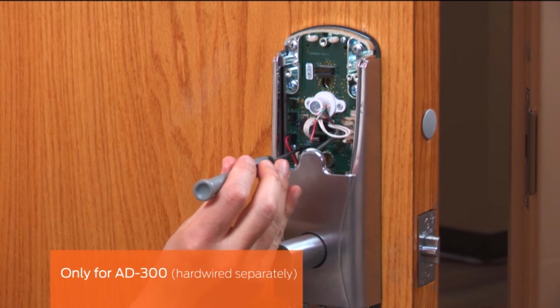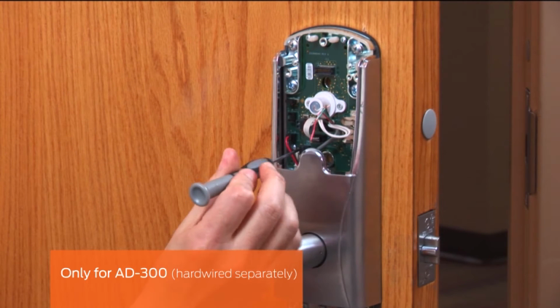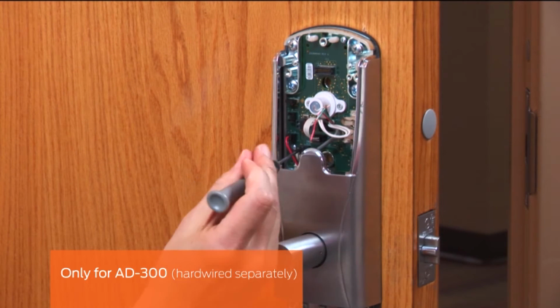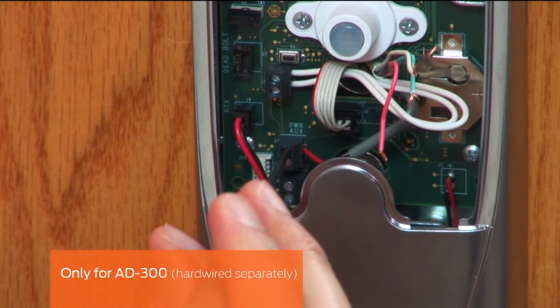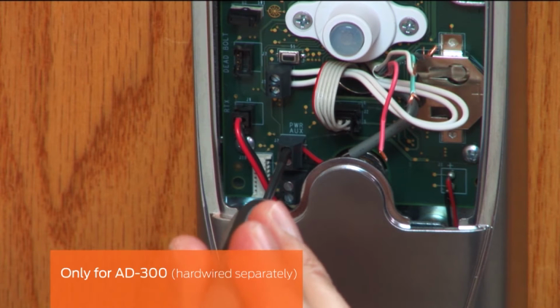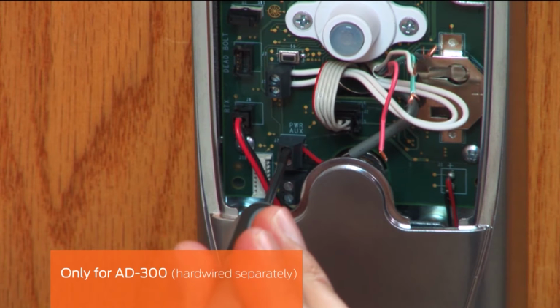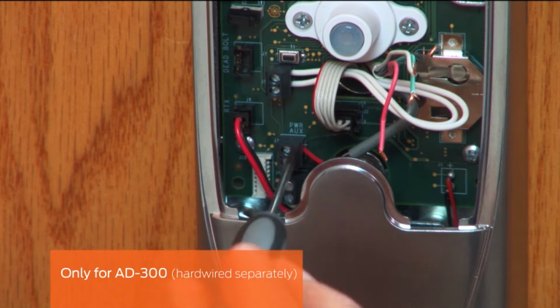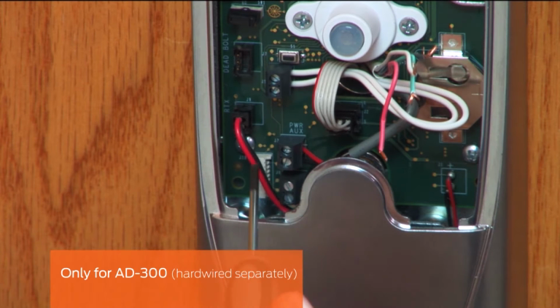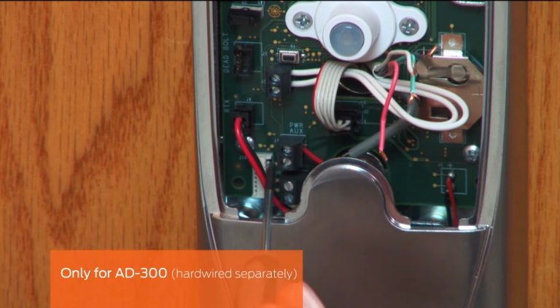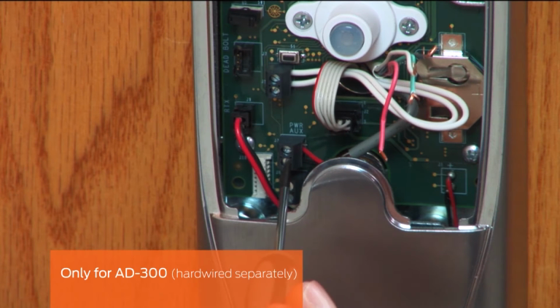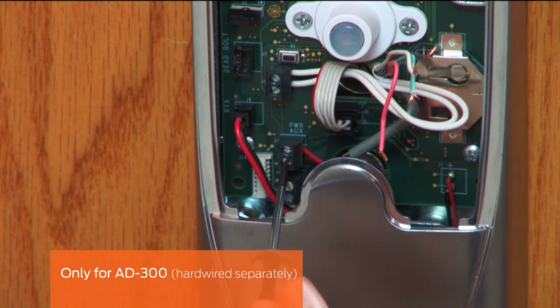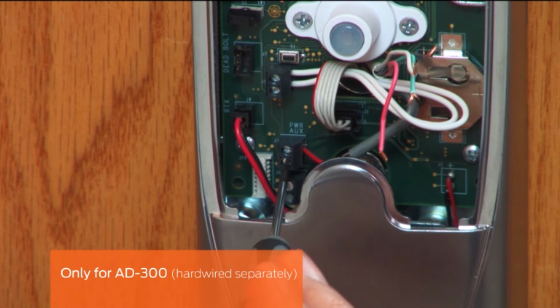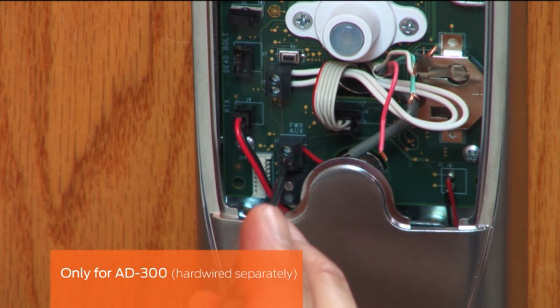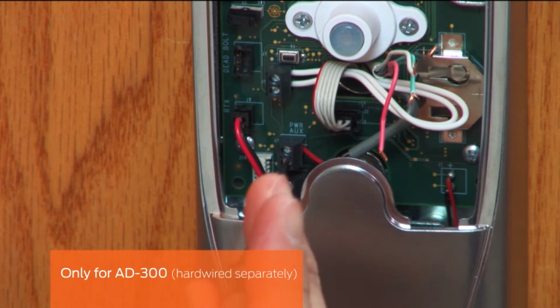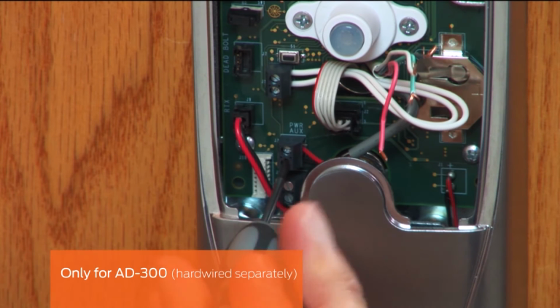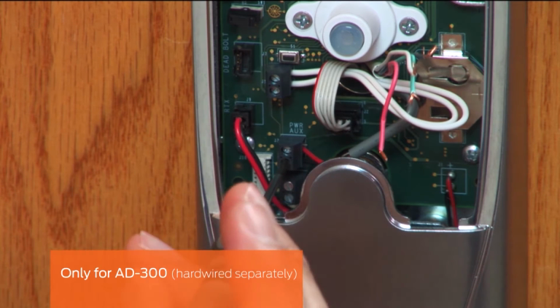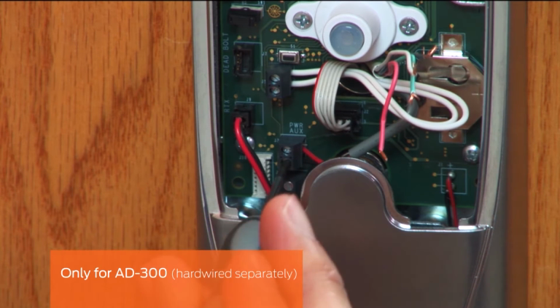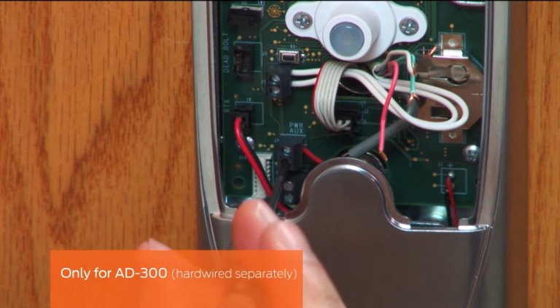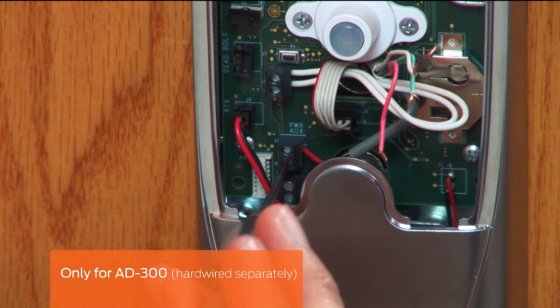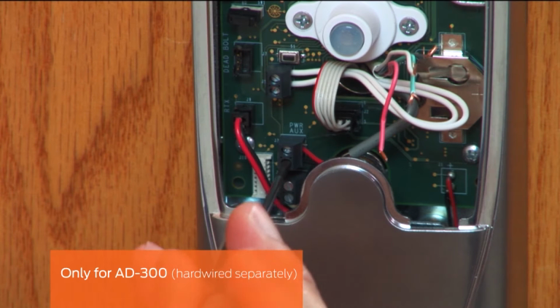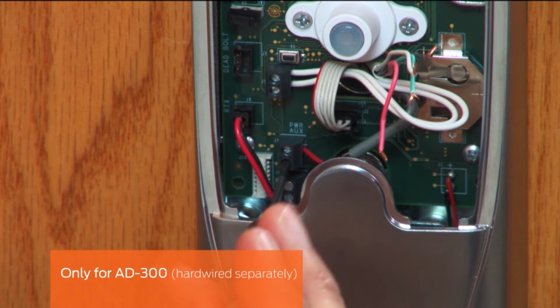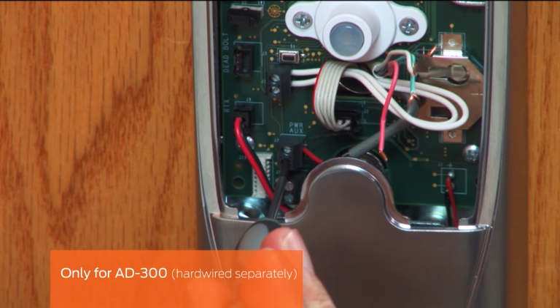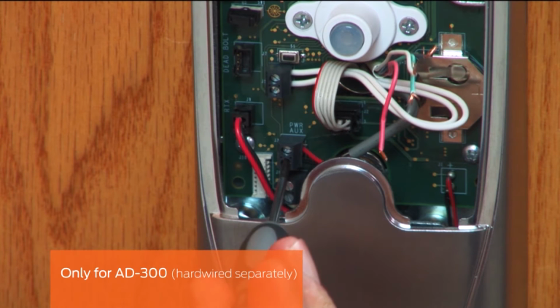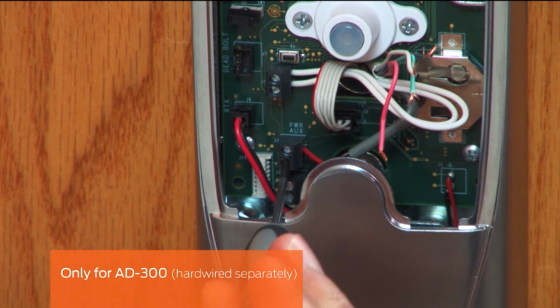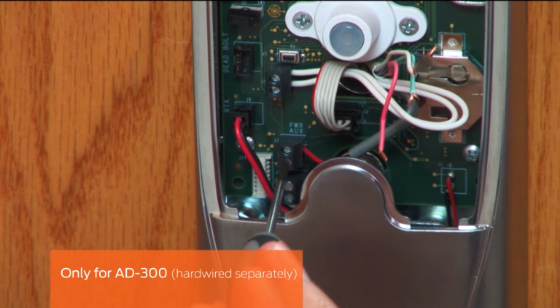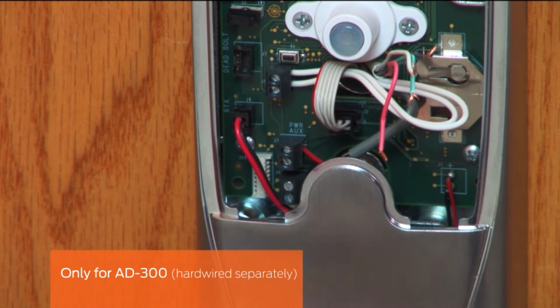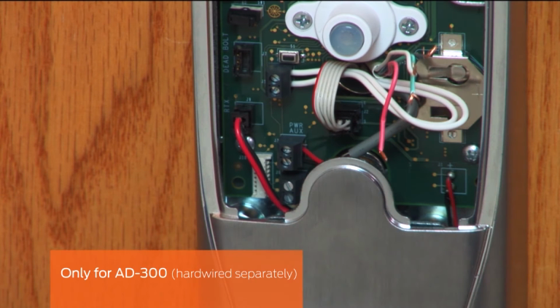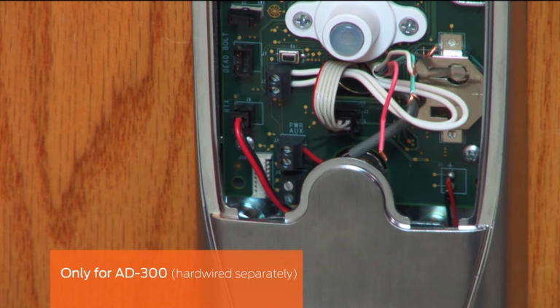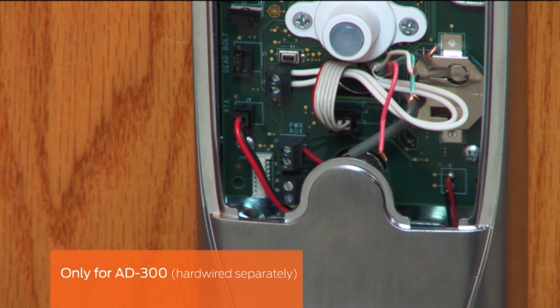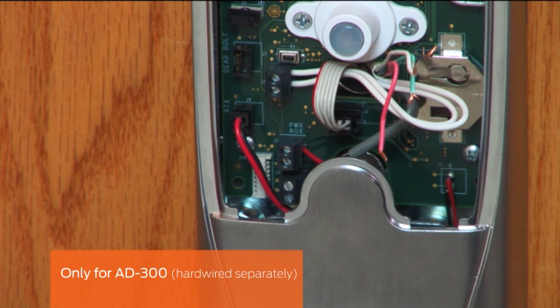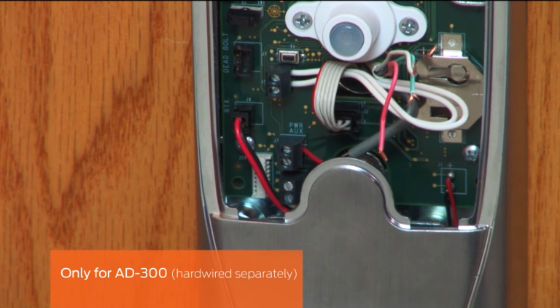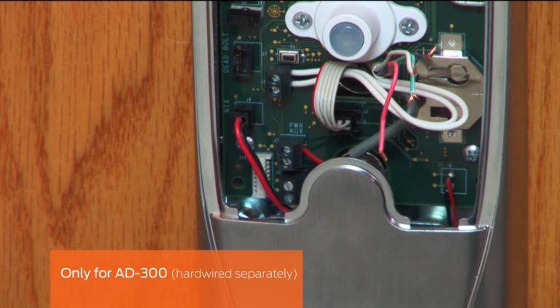Locate the two power wires coming from the conduit hole. Strip and connect them to the power aux terminal. Make sure that the polarity of the wires is correct. The positive terminal is above the negative terminal.